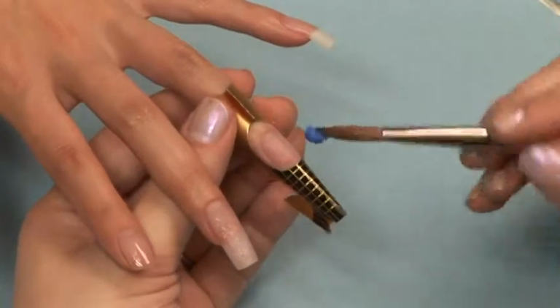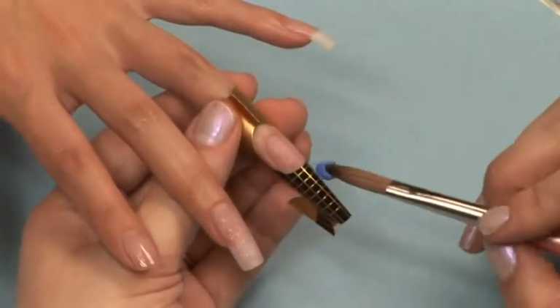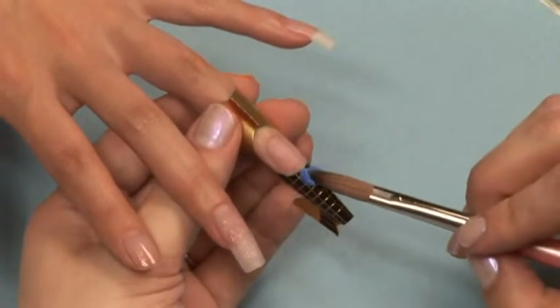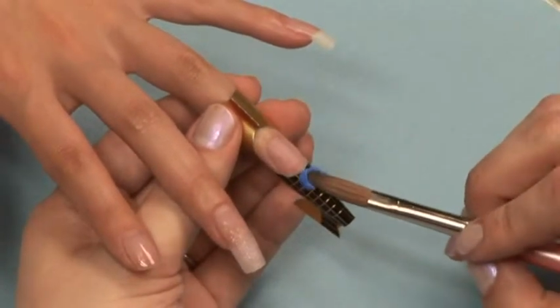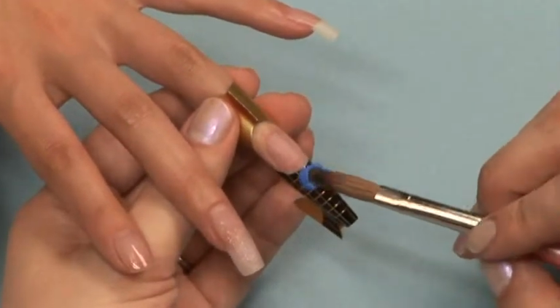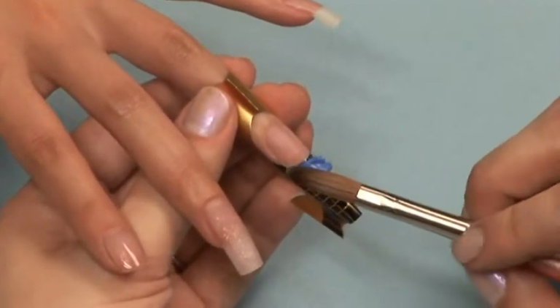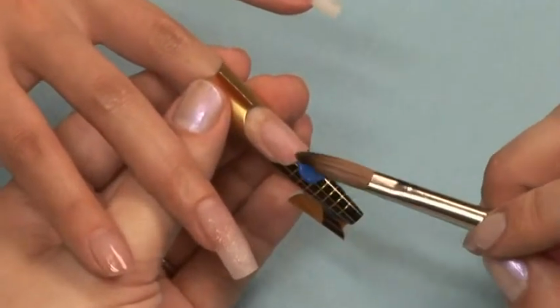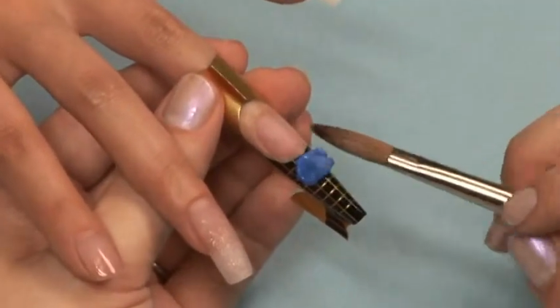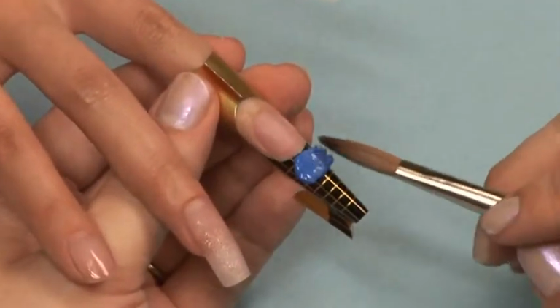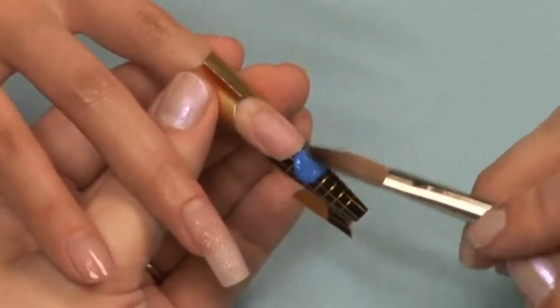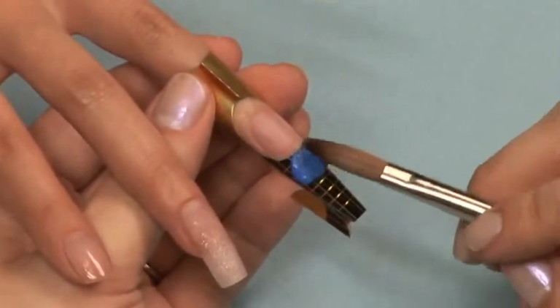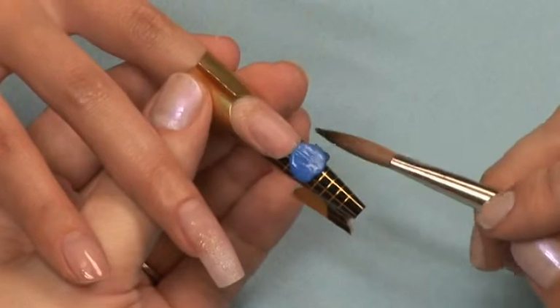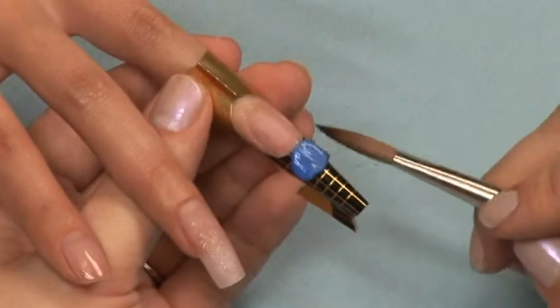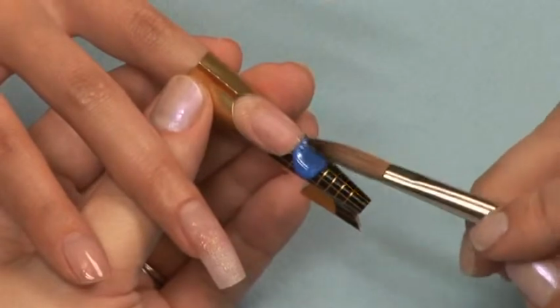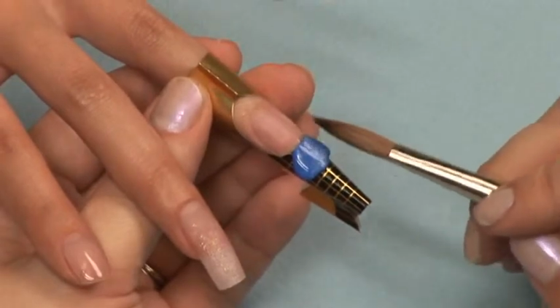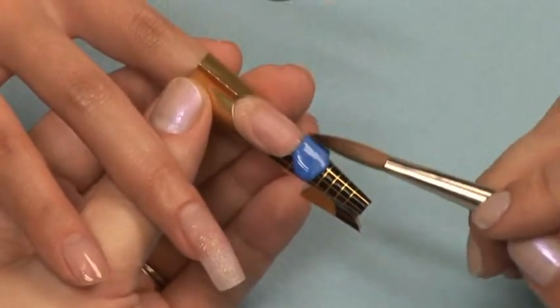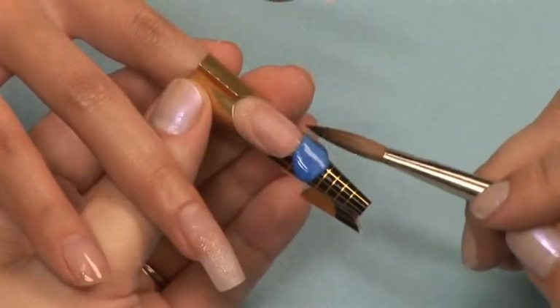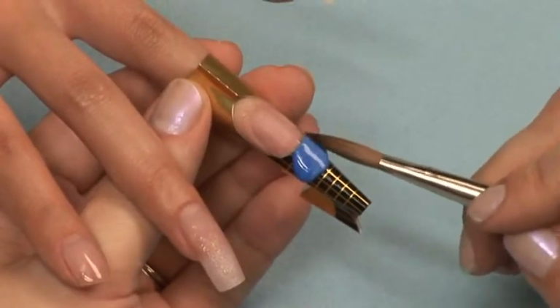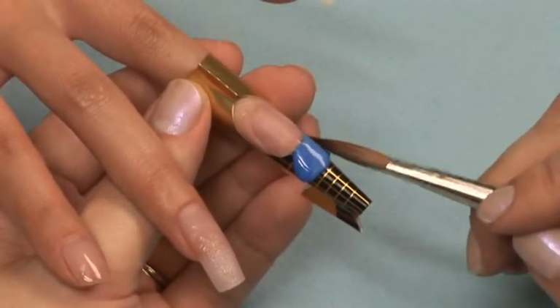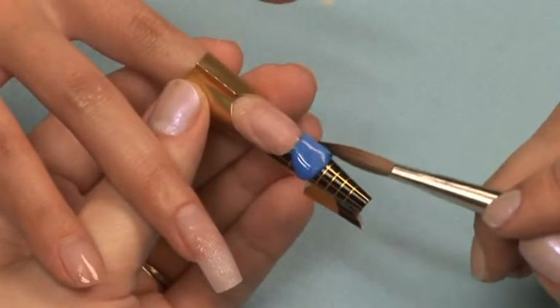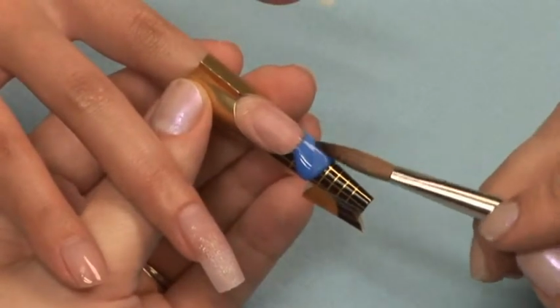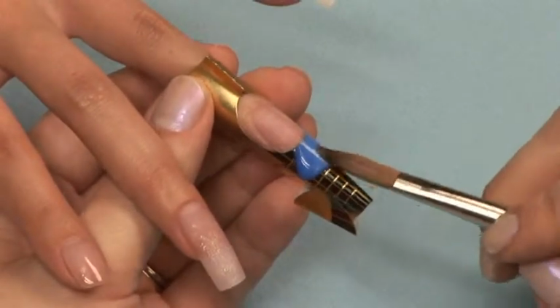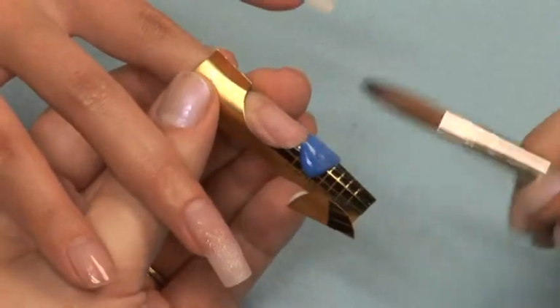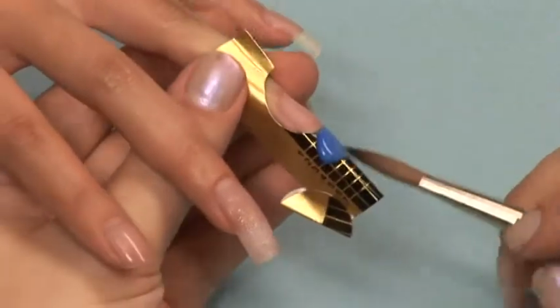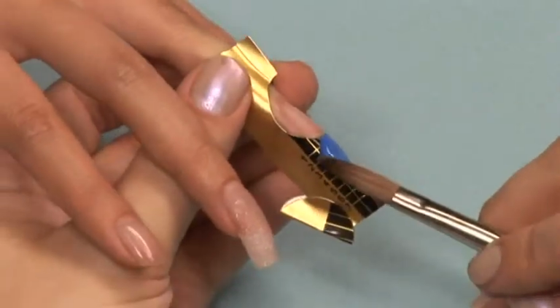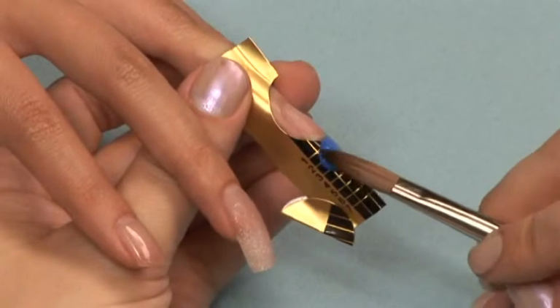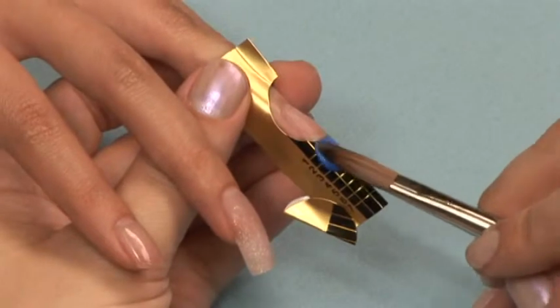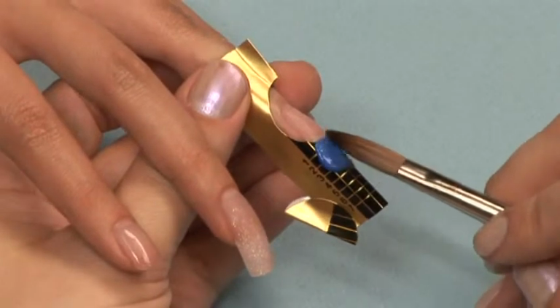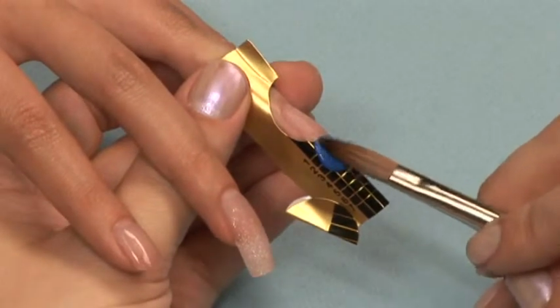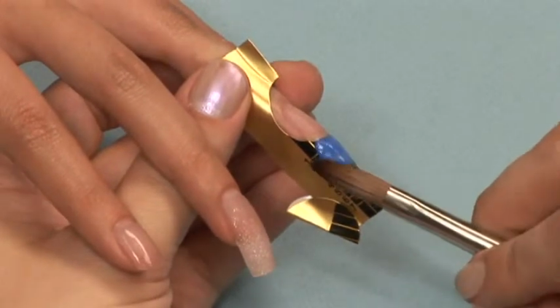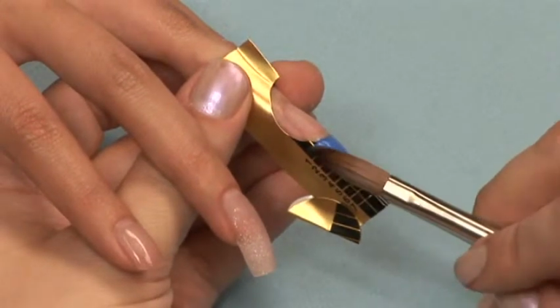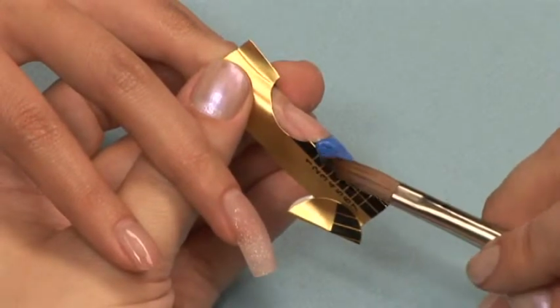Sculpt your free edge using the blue color acrylic mixture from the pigment mixing kit. Work very thin. Do not worry about perfecting your smile line — it will be hidden by your artwork.